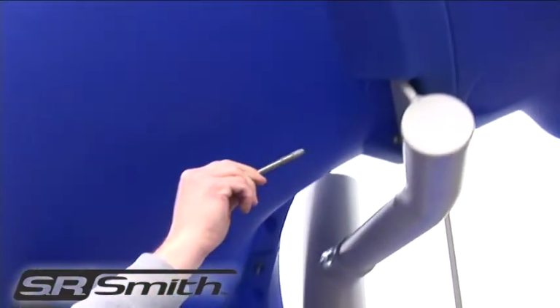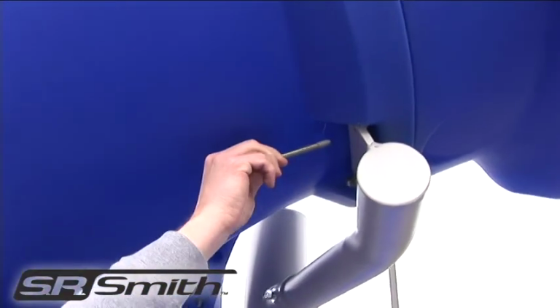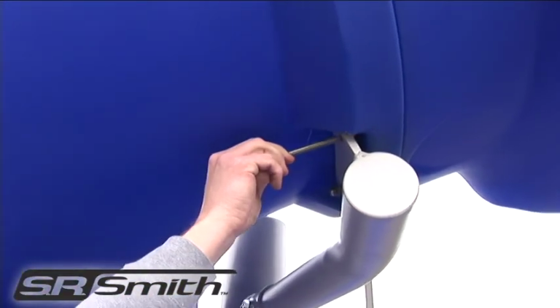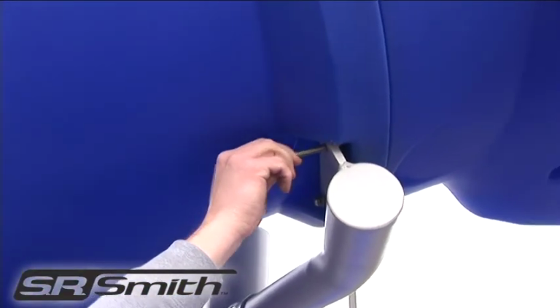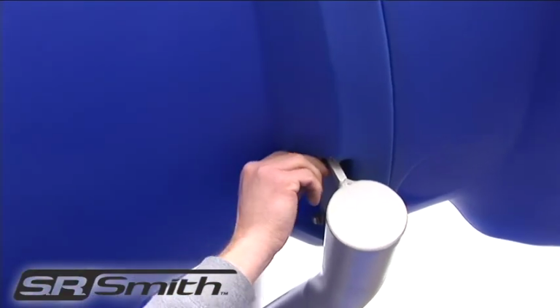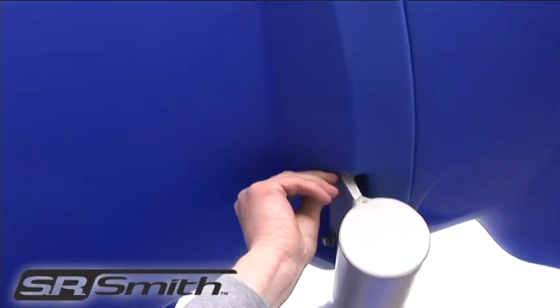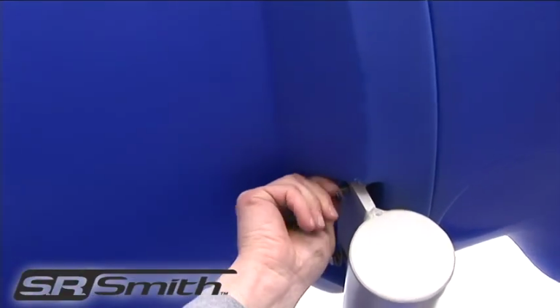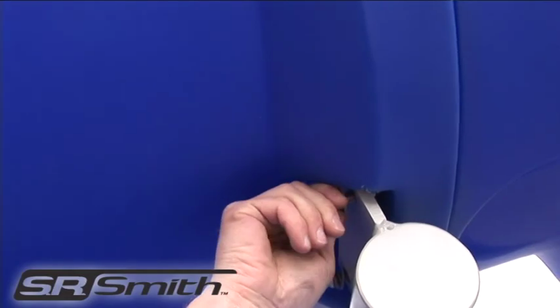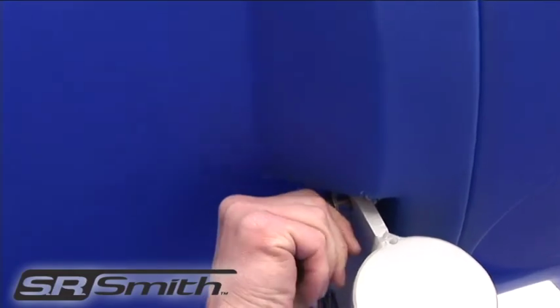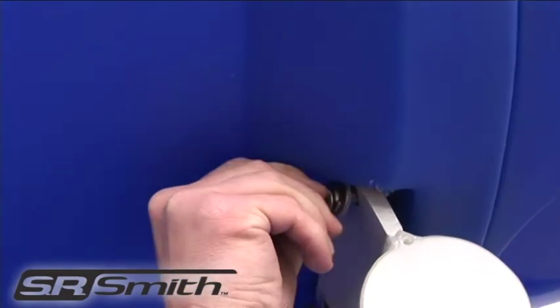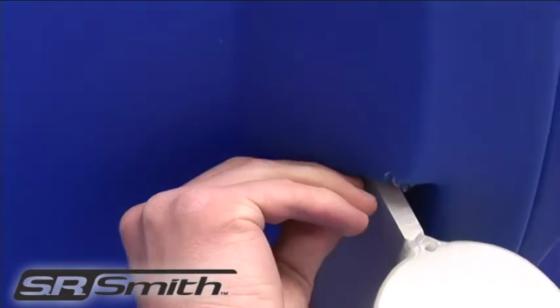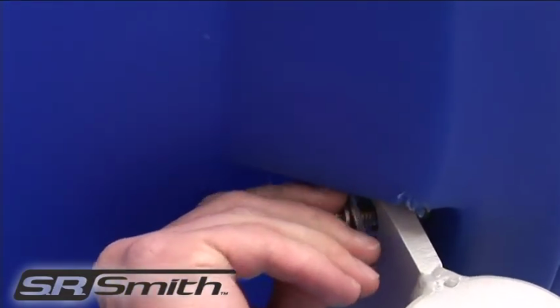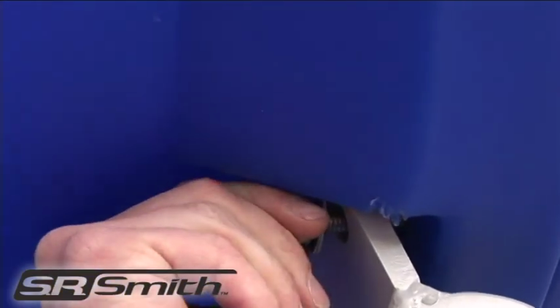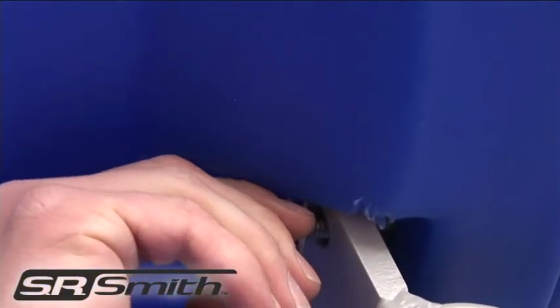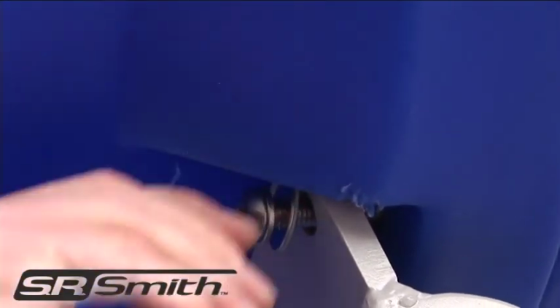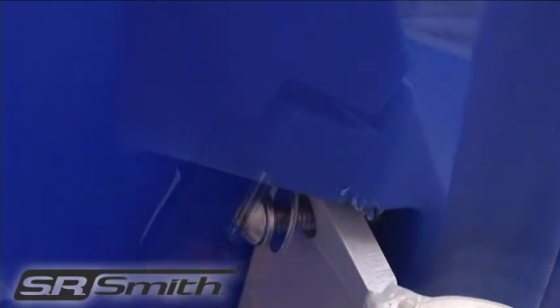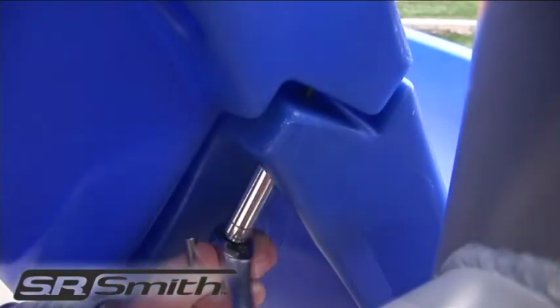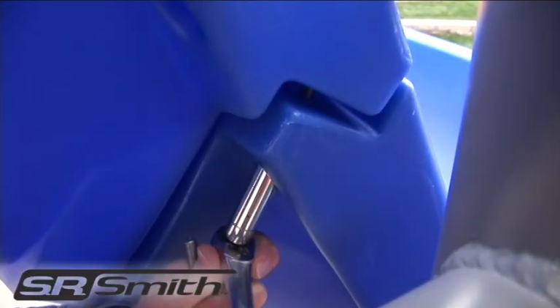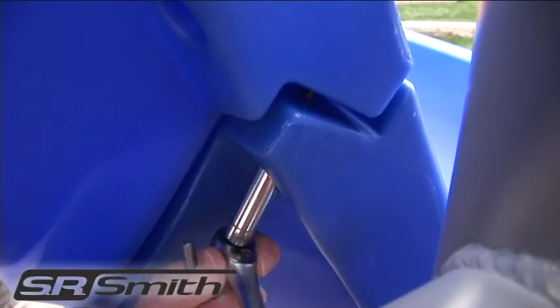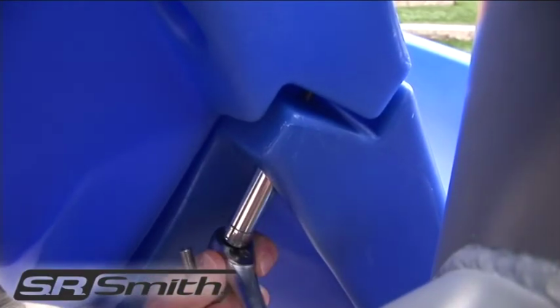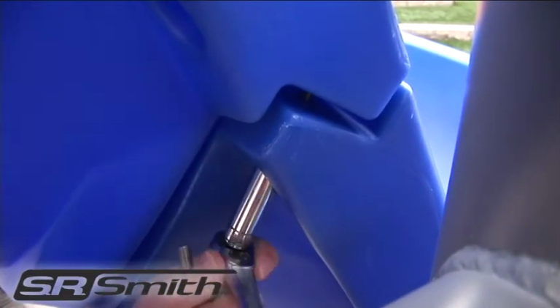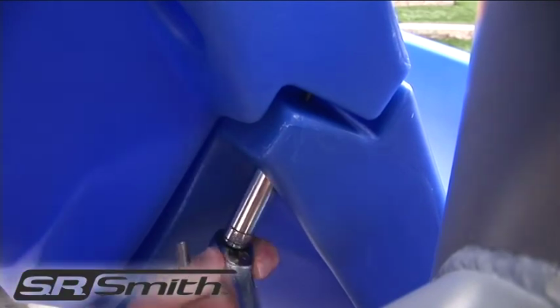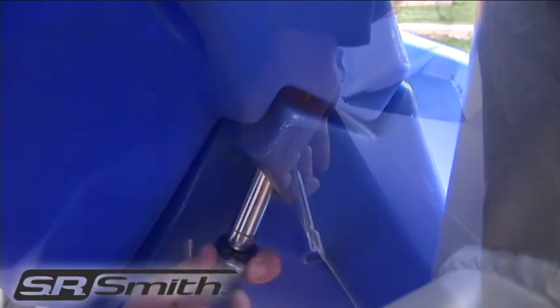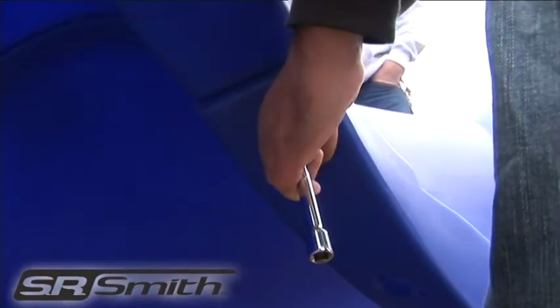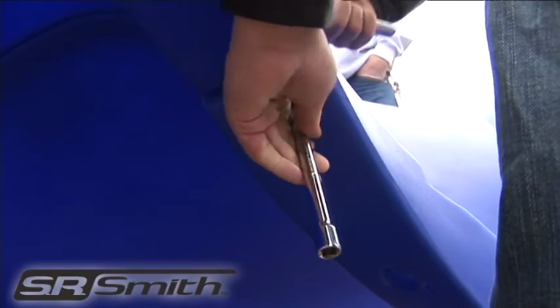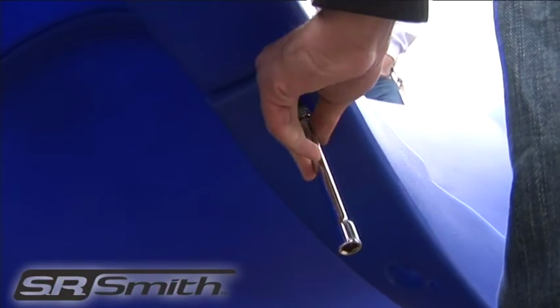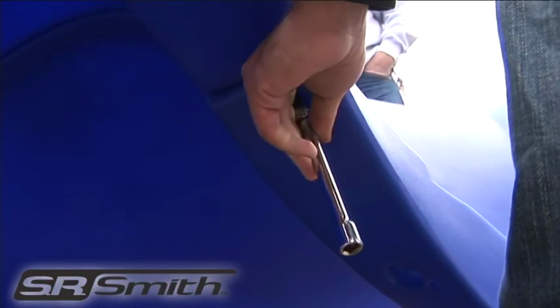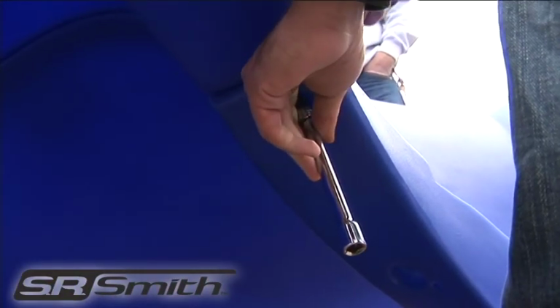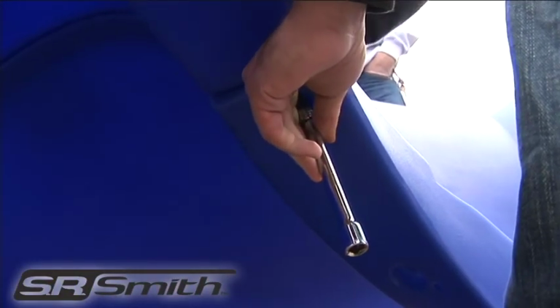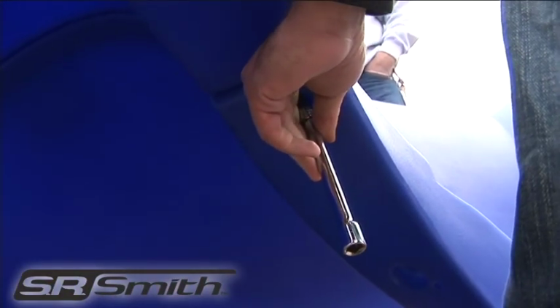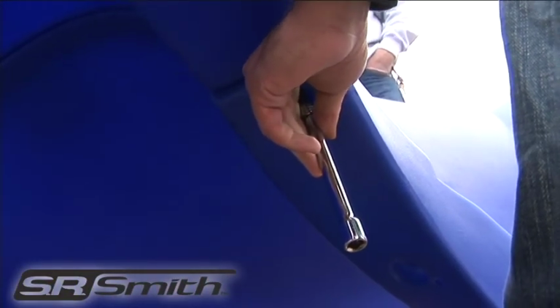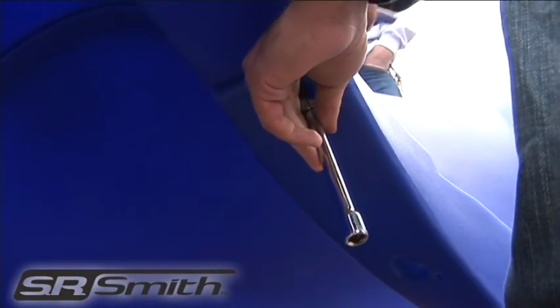Next, insert the two bolts through the branch arms and into the threaded inserts inside the entrance section. It is essential at this point to go back through and tighten all hardware before the top flume is attached.